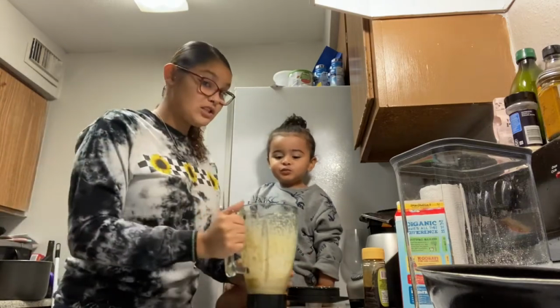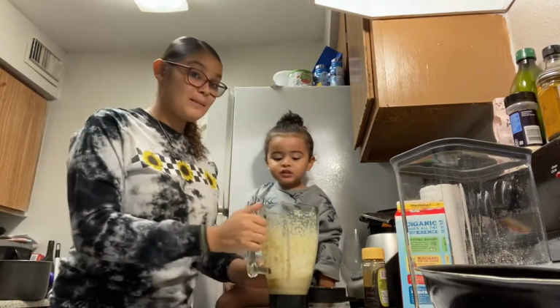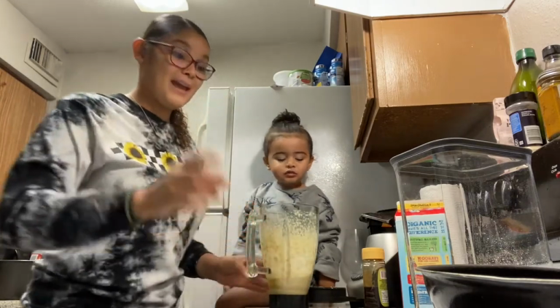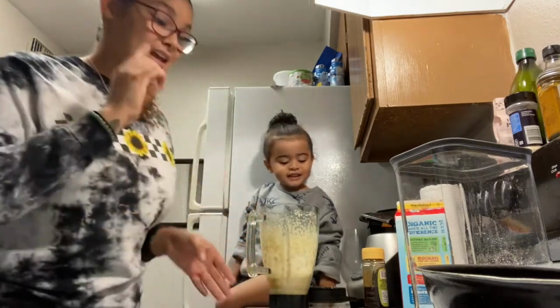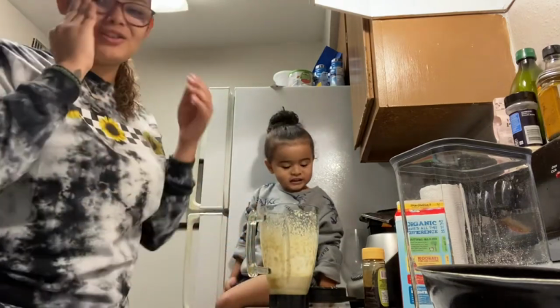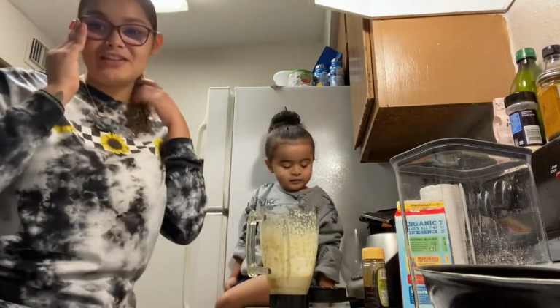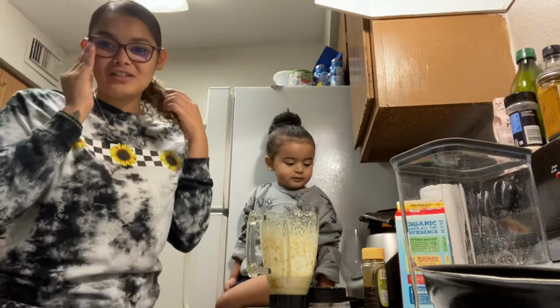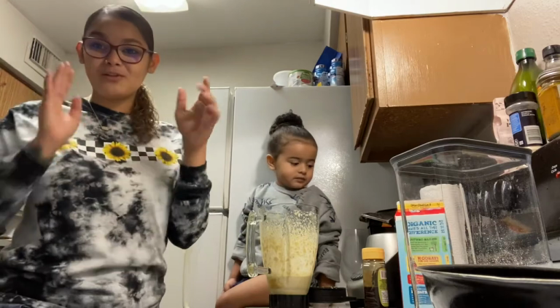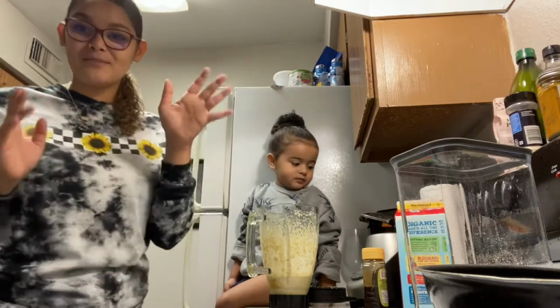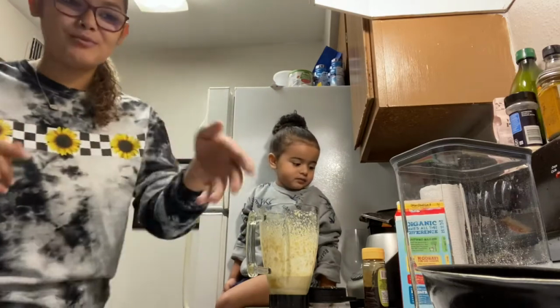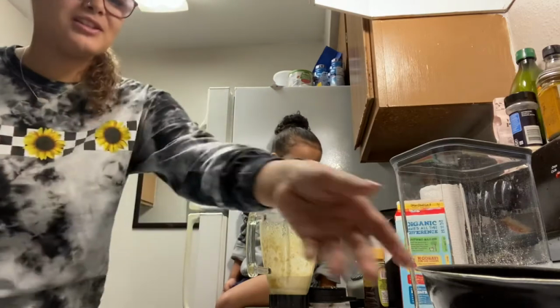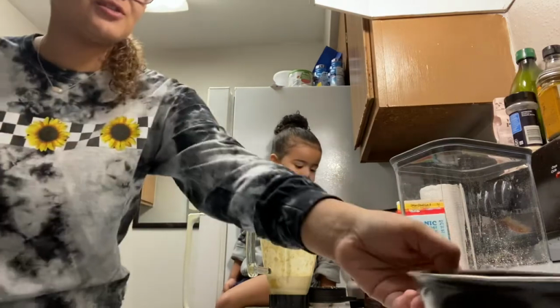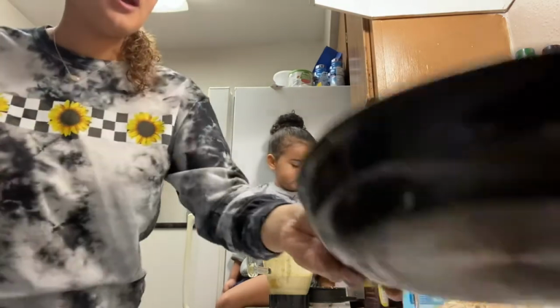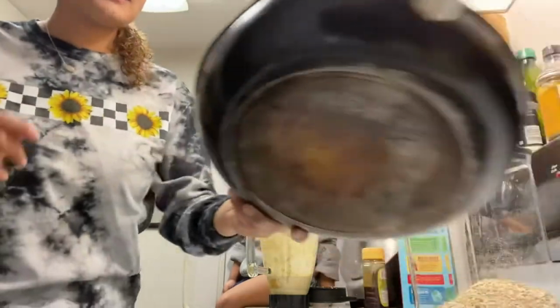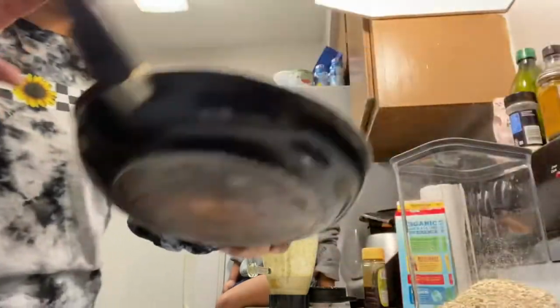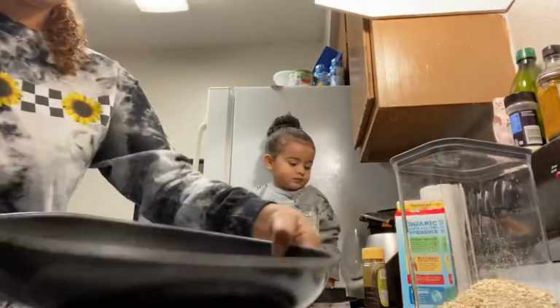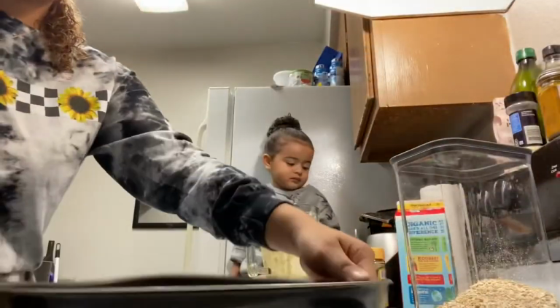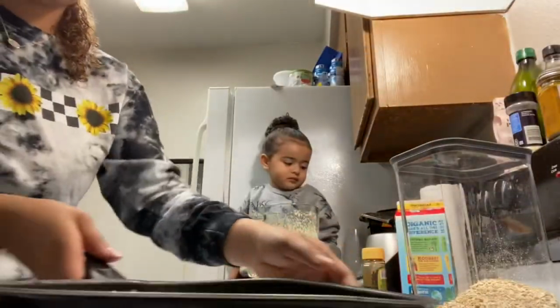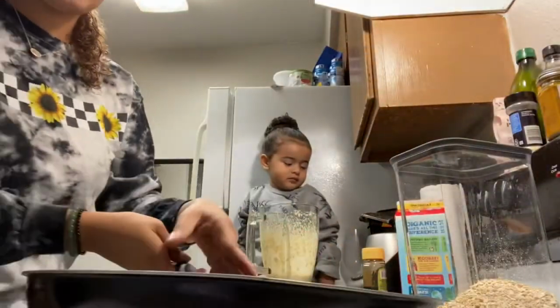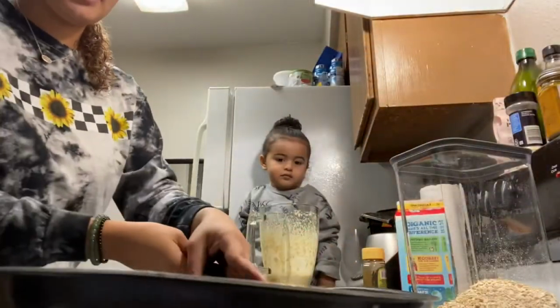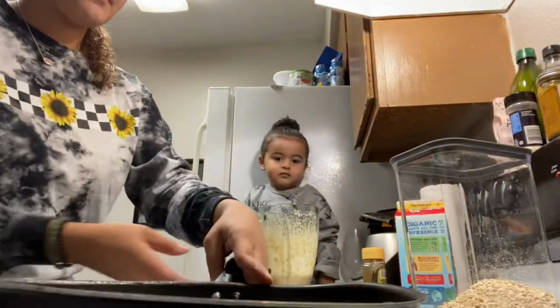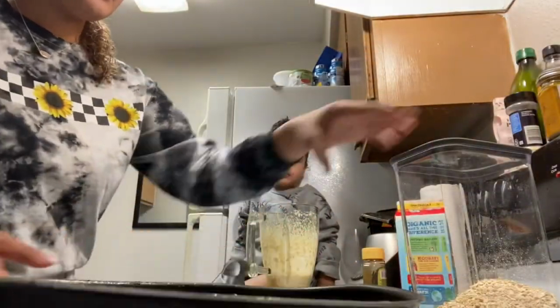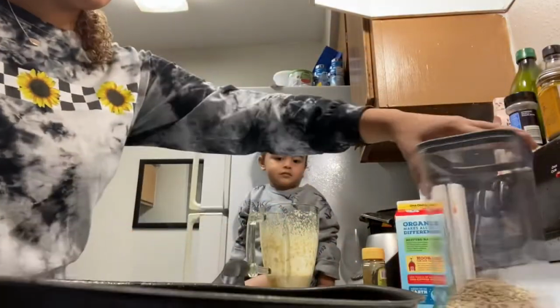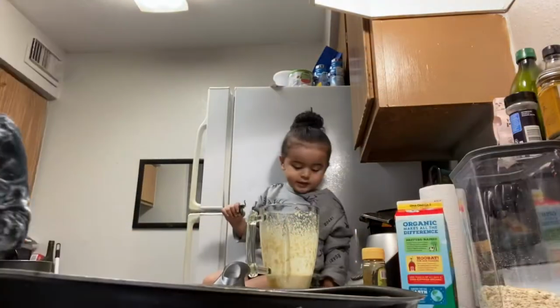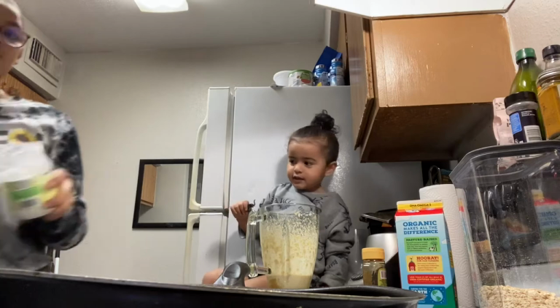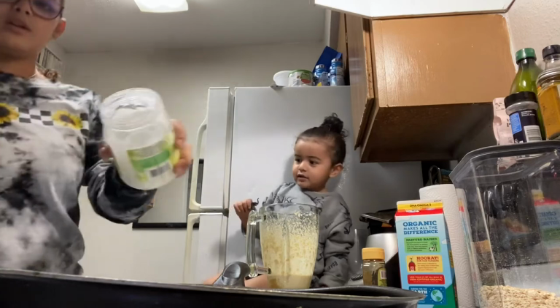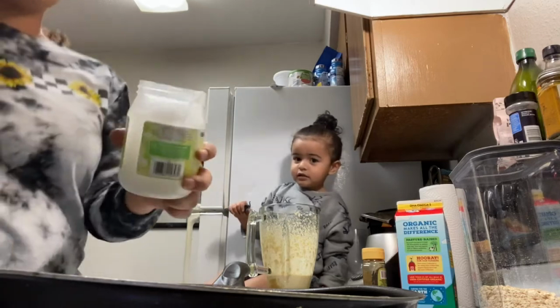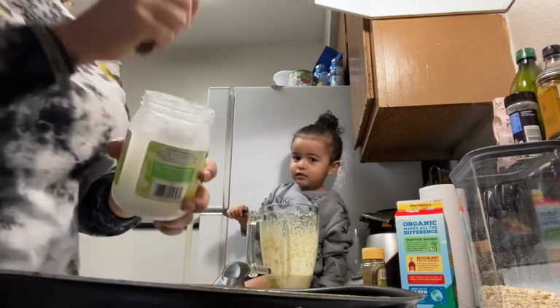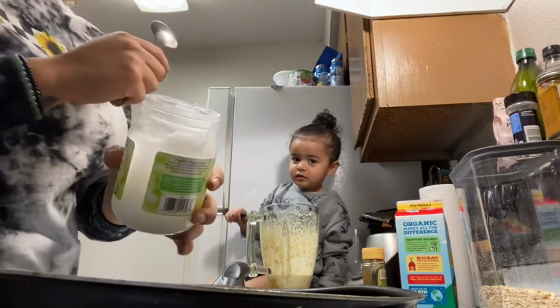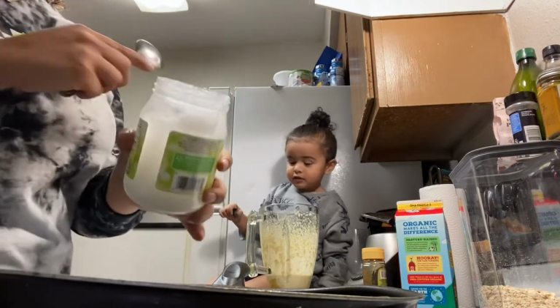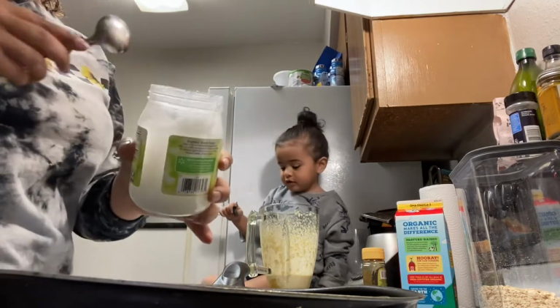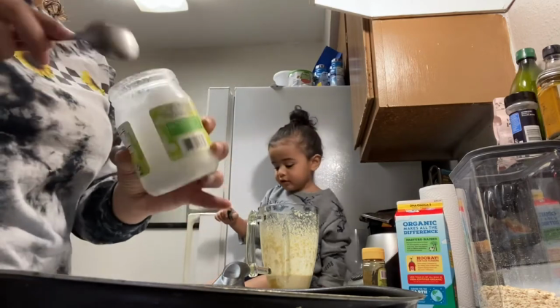It's going to be pancakes — he's used to me doing his smoothies too. It's going to be pancakes today, actually. We're going to do some coconut oil.